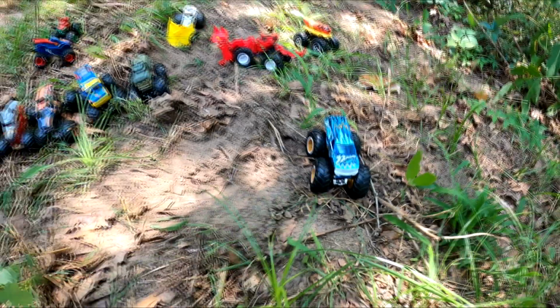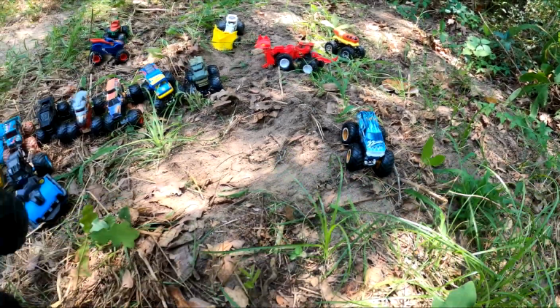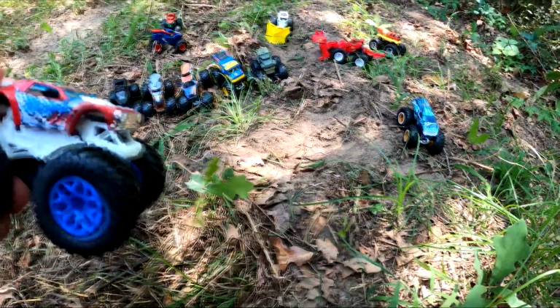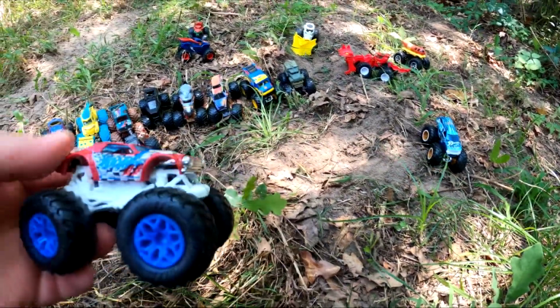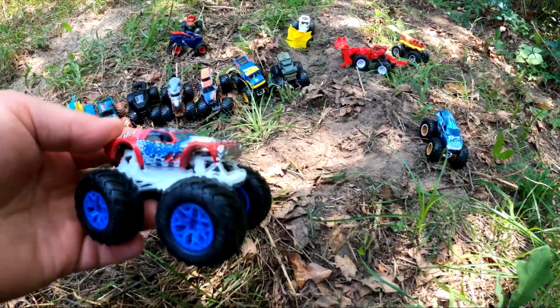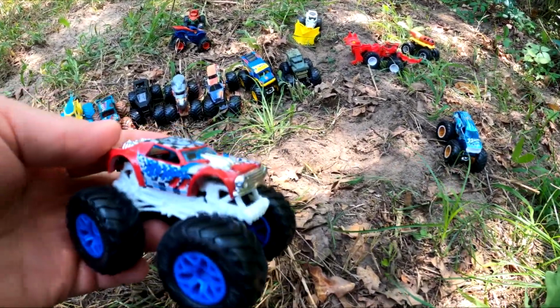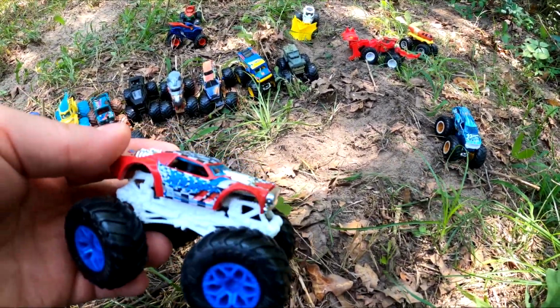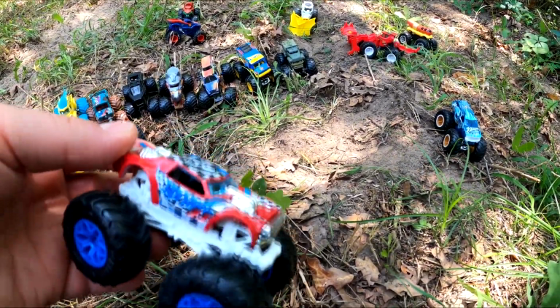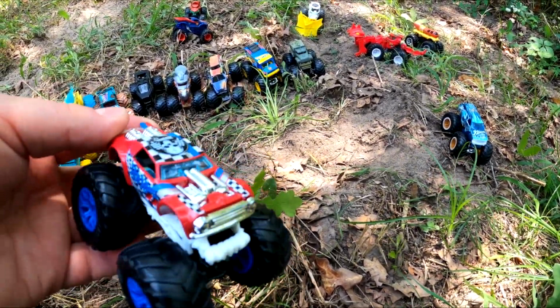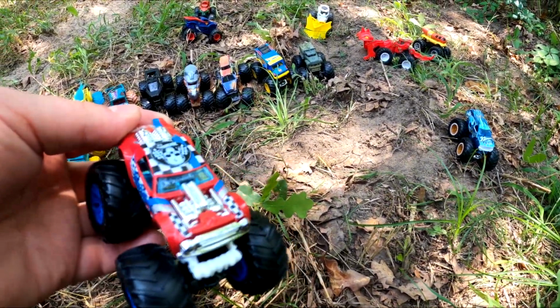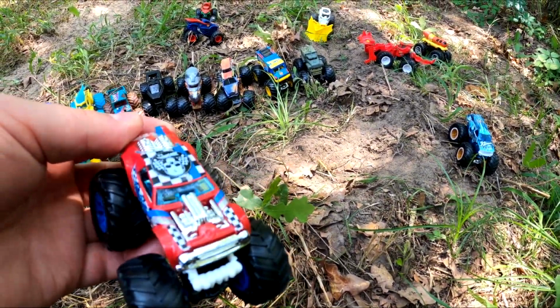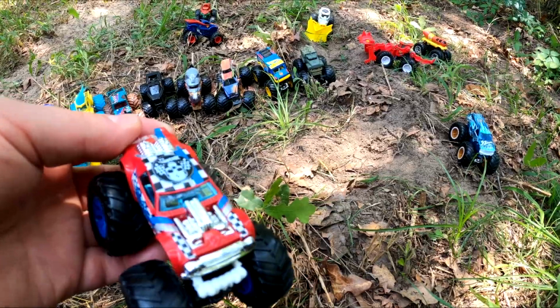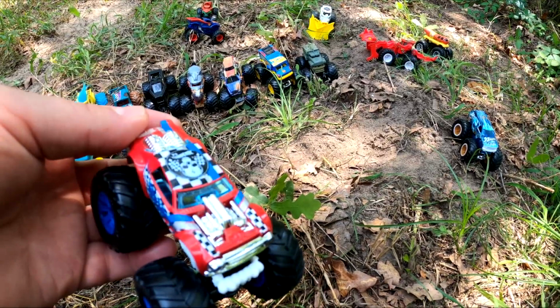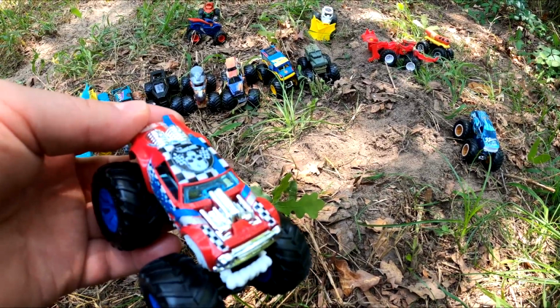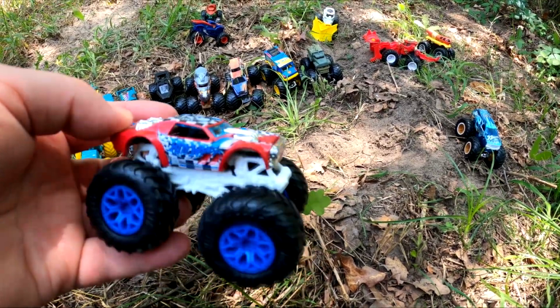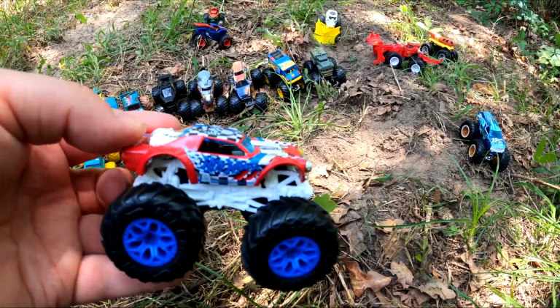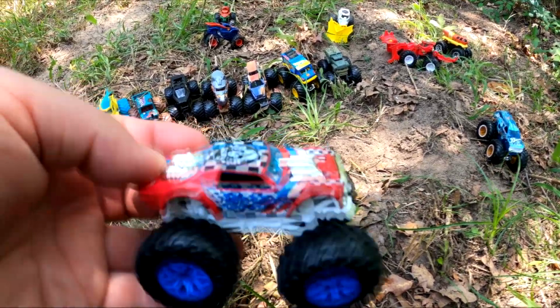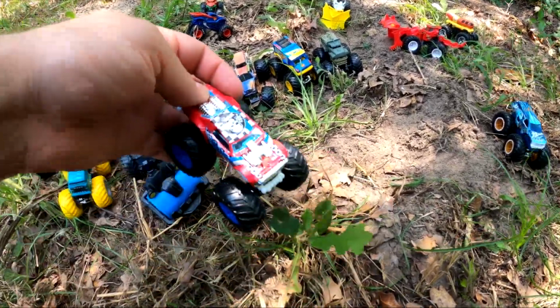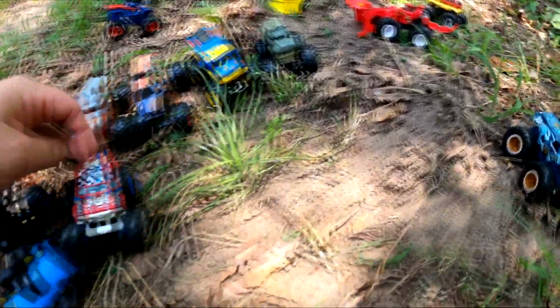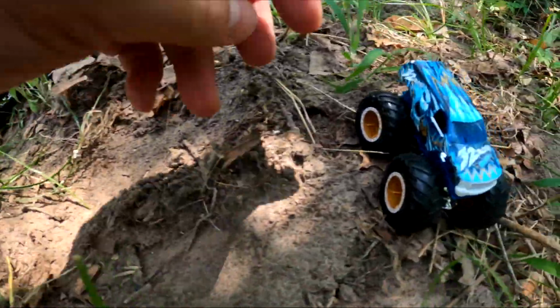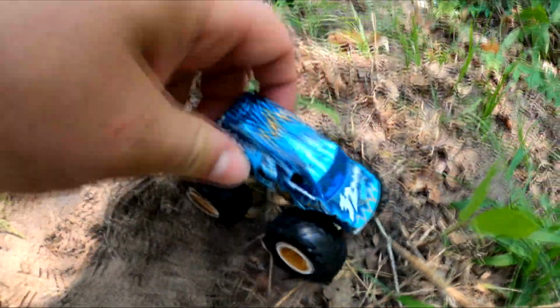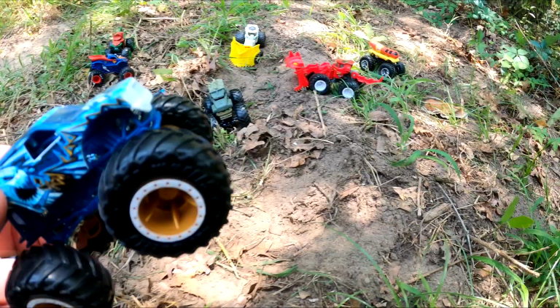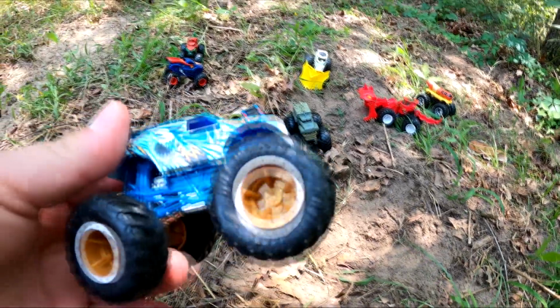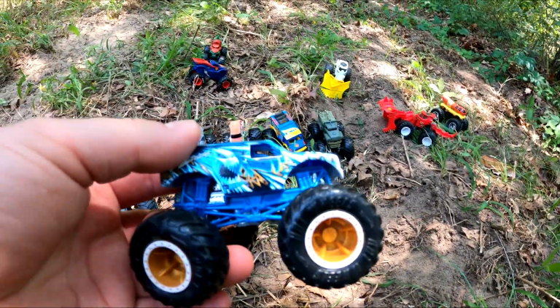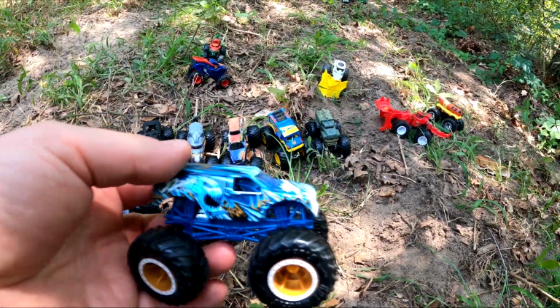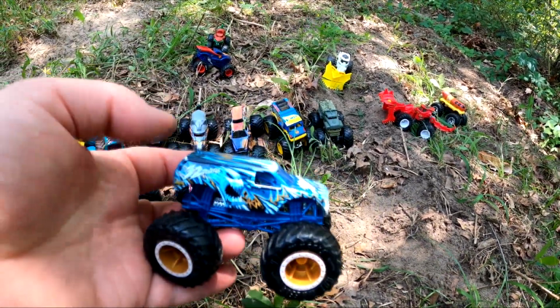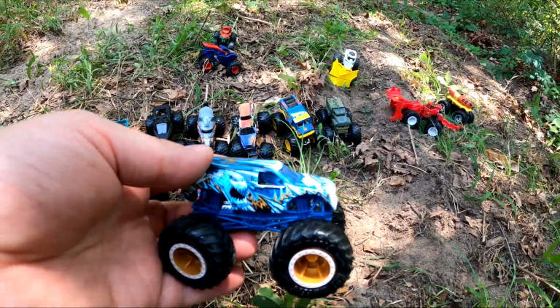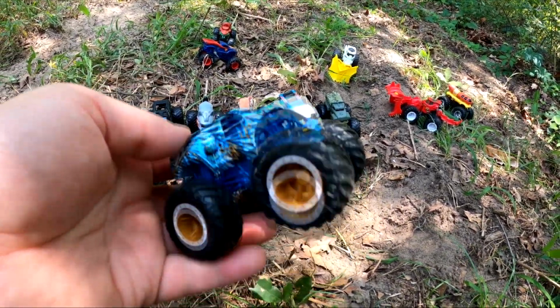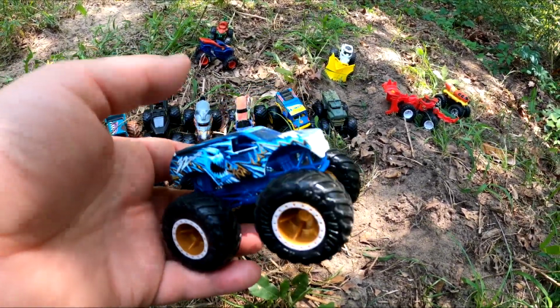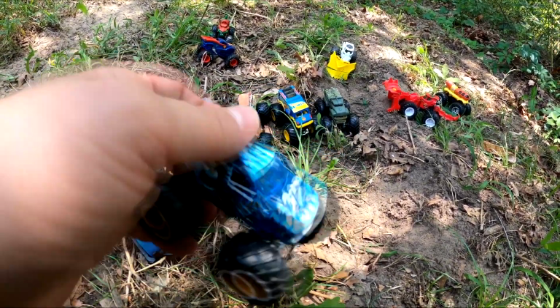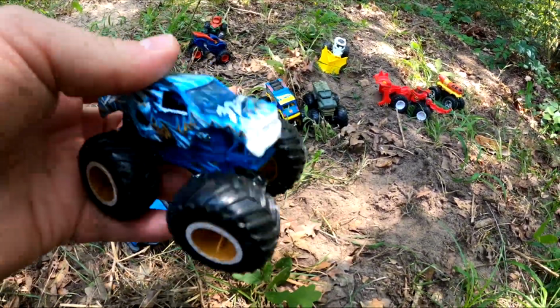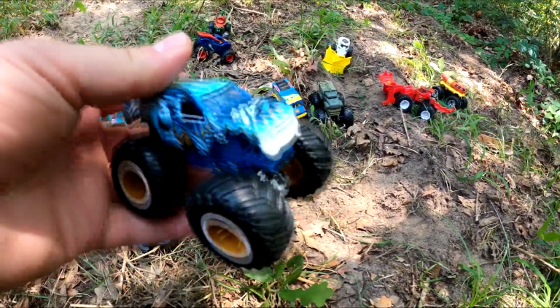It's Night Shifter! Night Shifter's so cool — I like Night Shifter a lot. And it's 32 Degrees — it's a super cold monster truck. It's so cold!